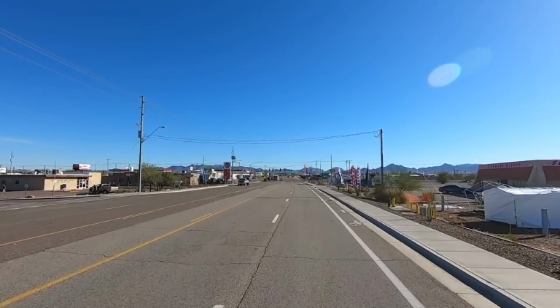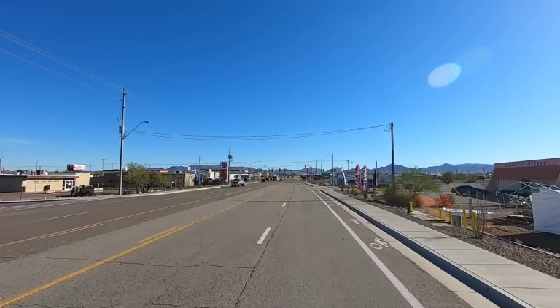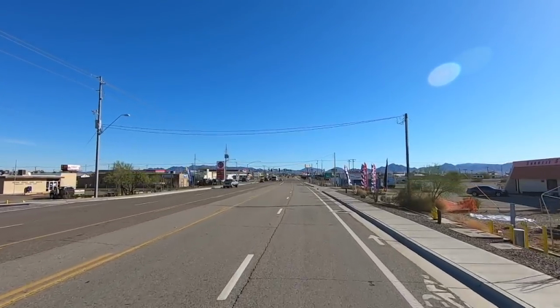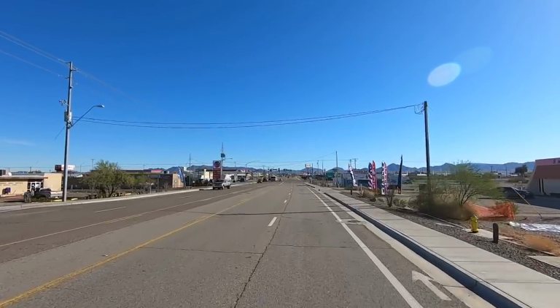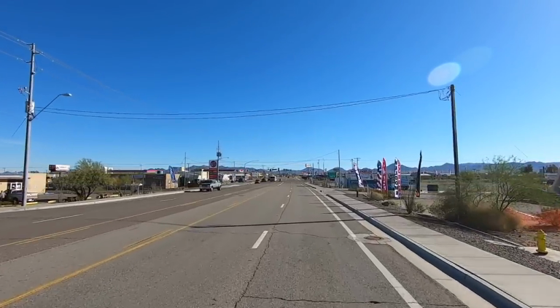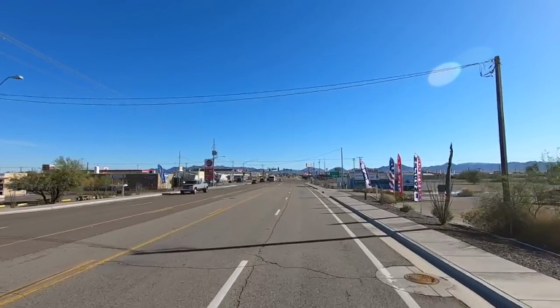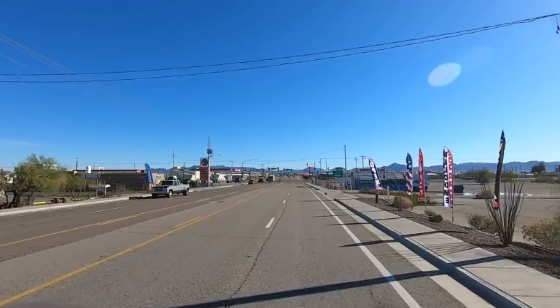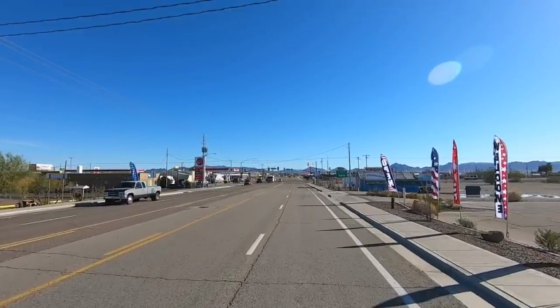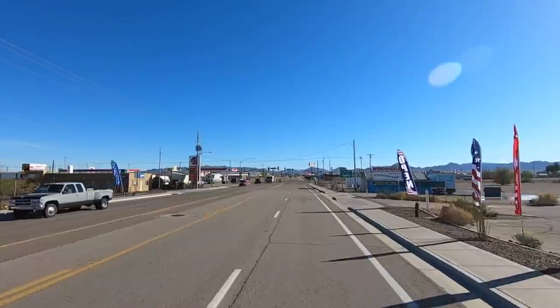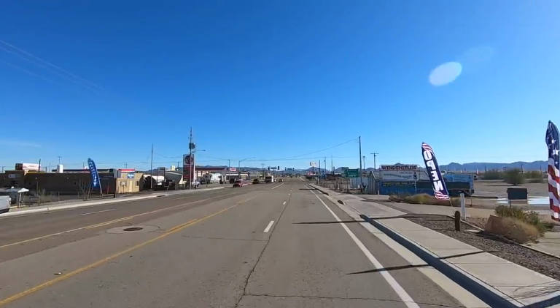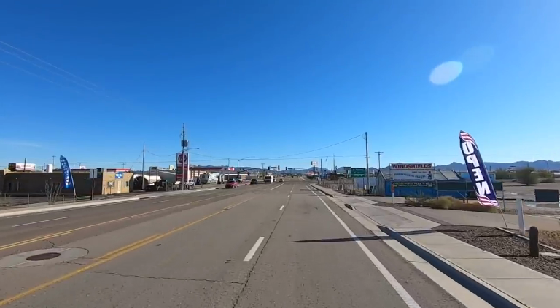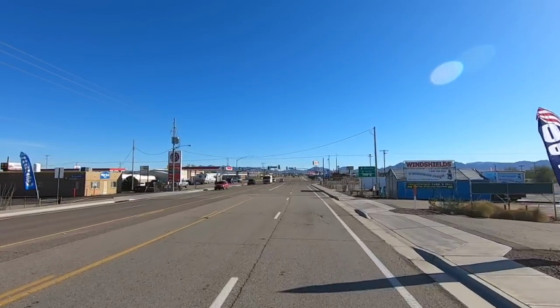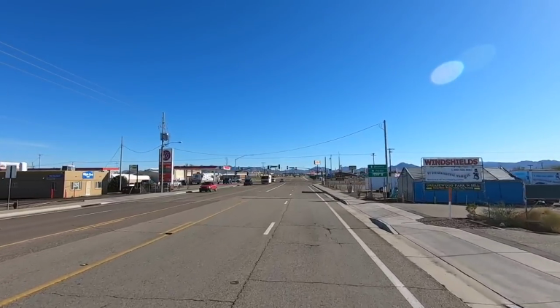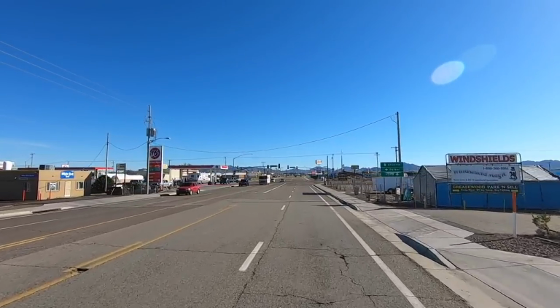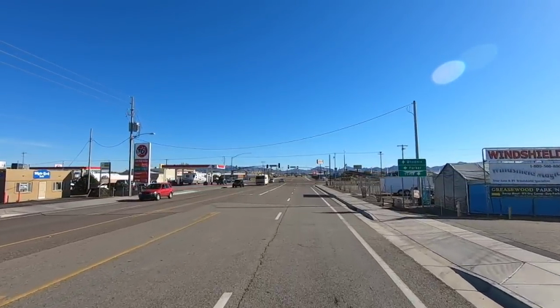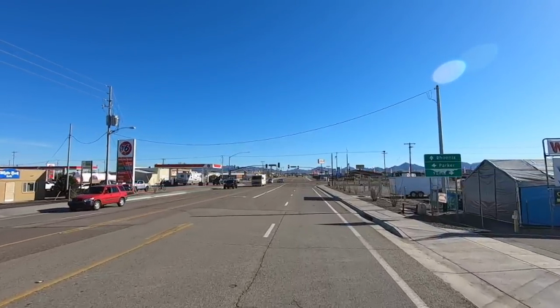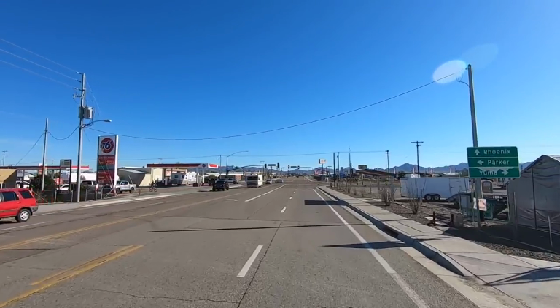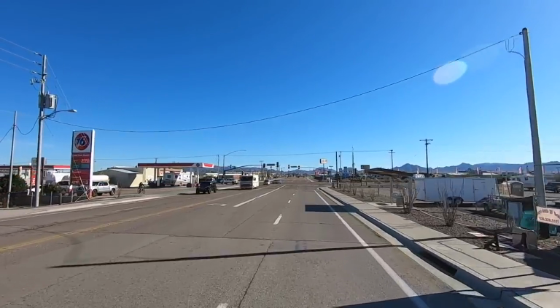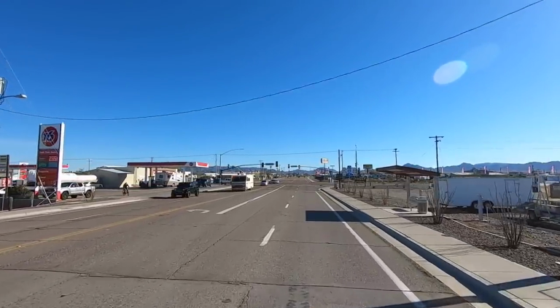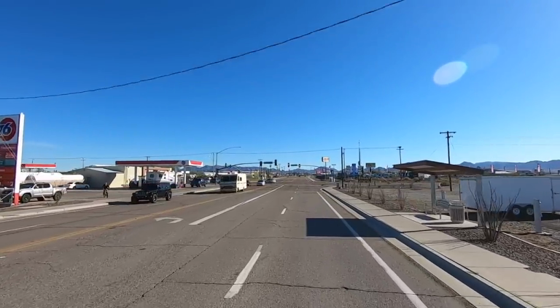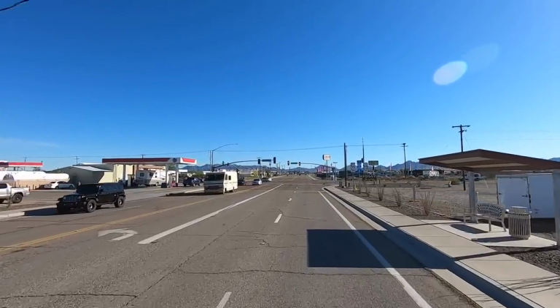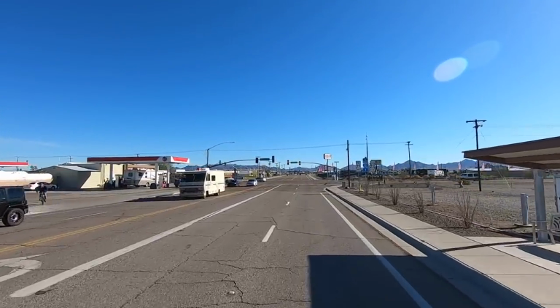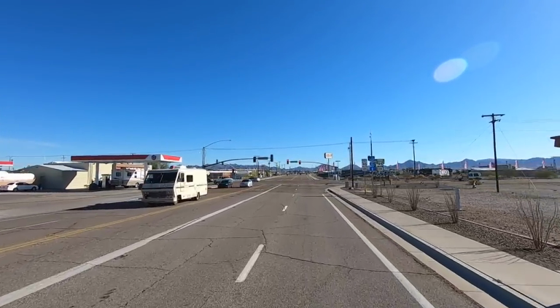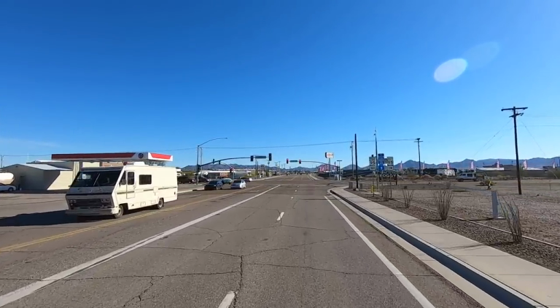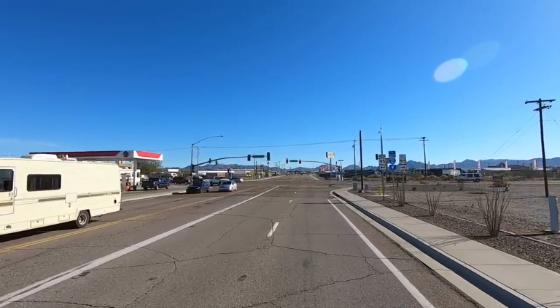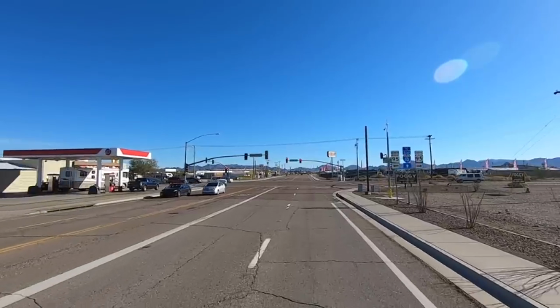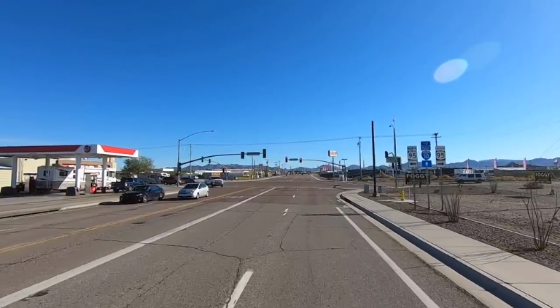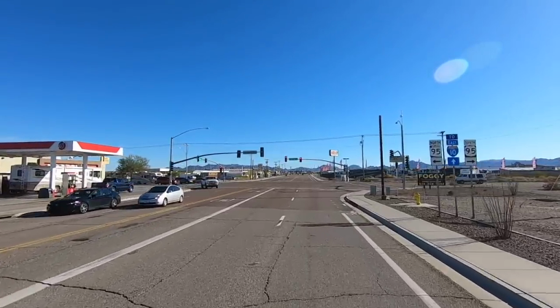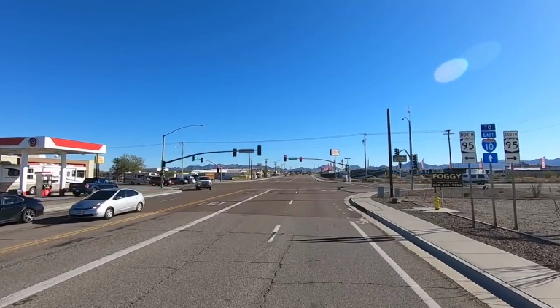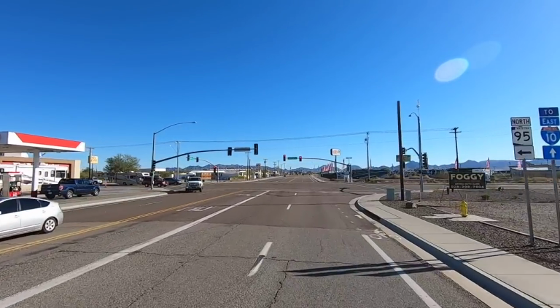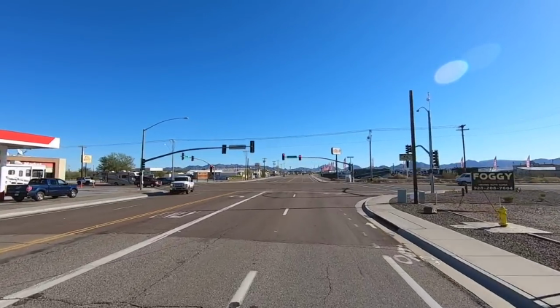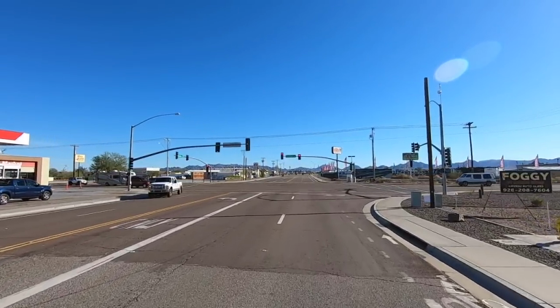Here's Central Avenue — let's make a right. We're going to shoot on out past the LTVAs and I'll fly the drone out there.